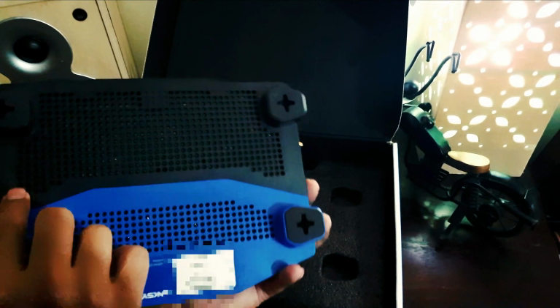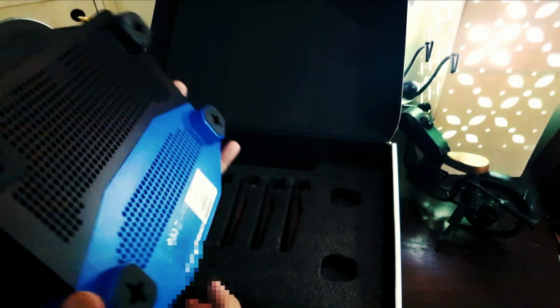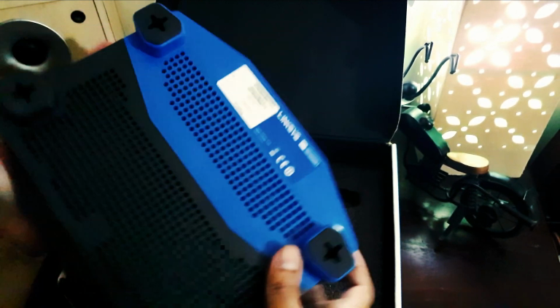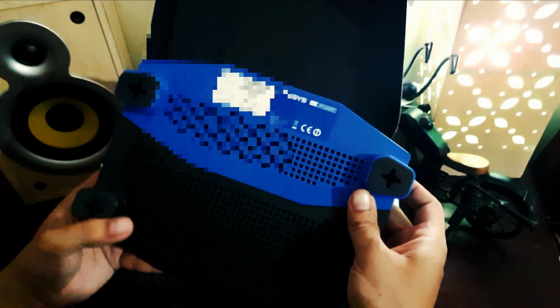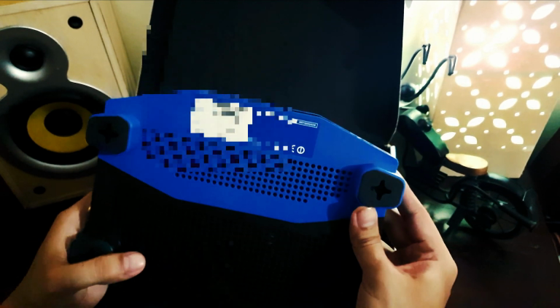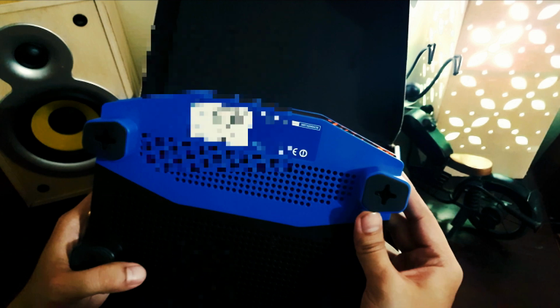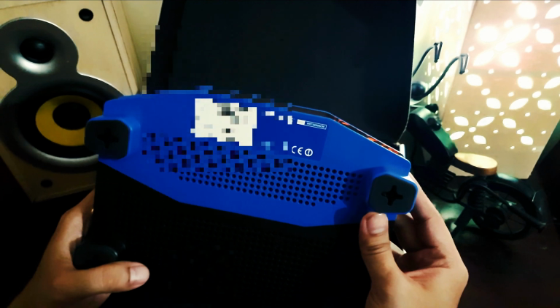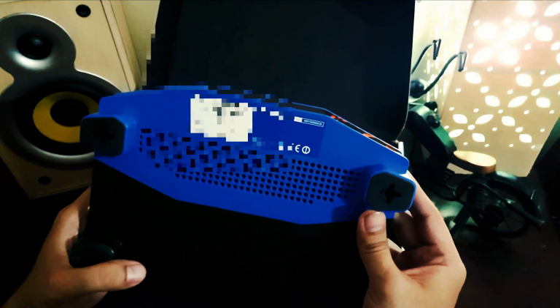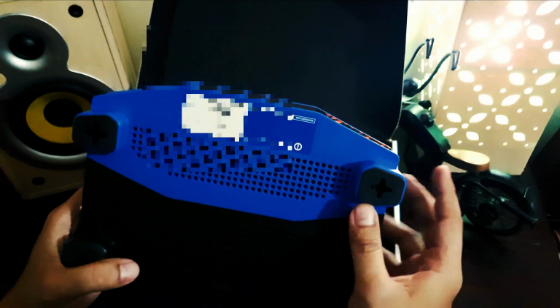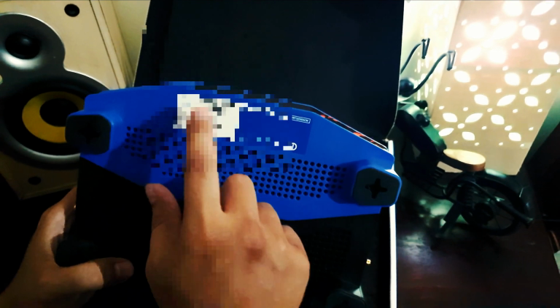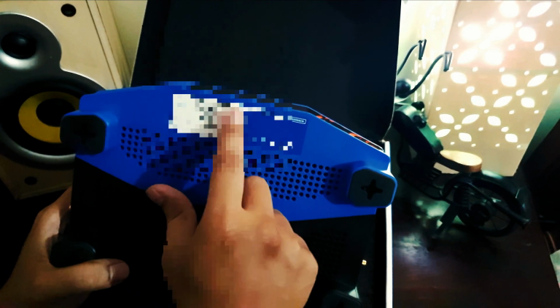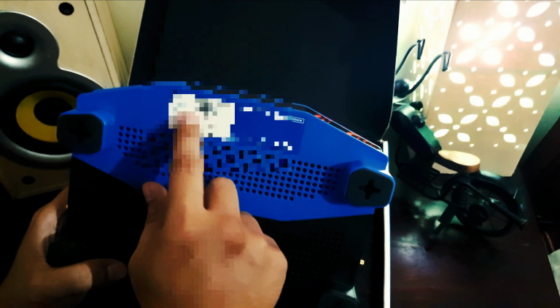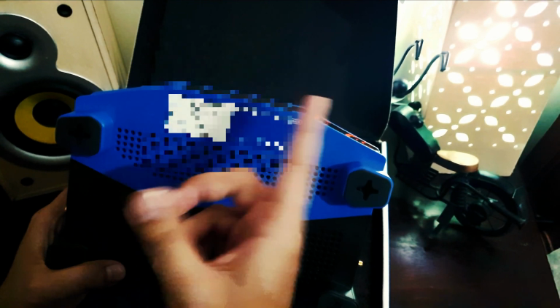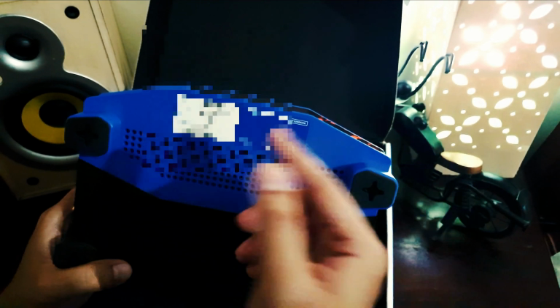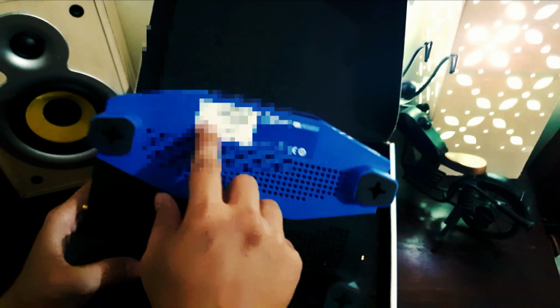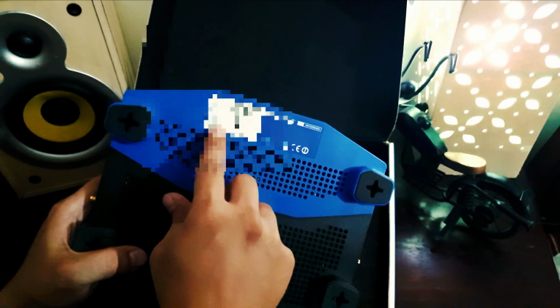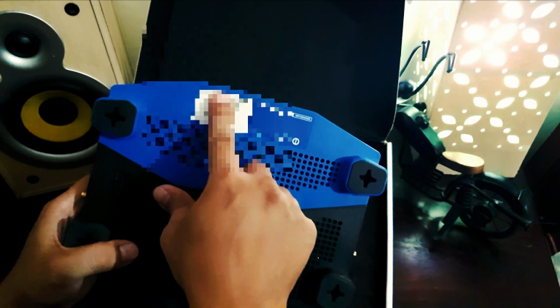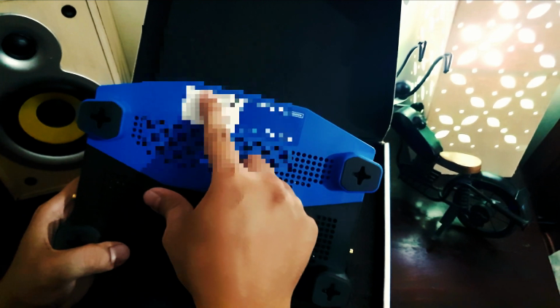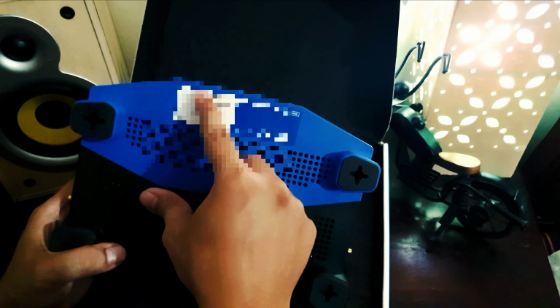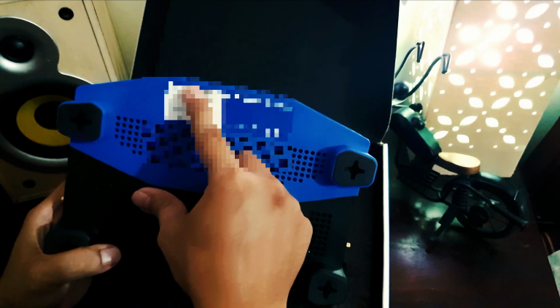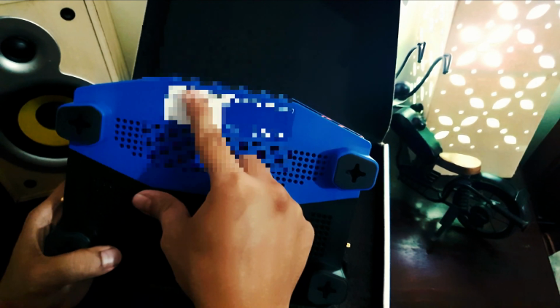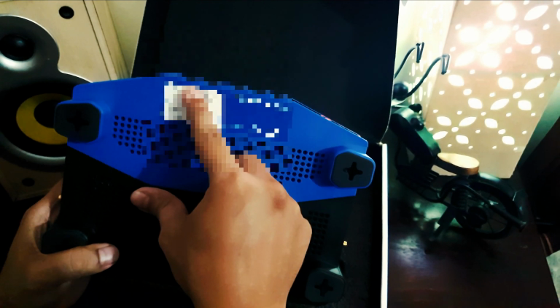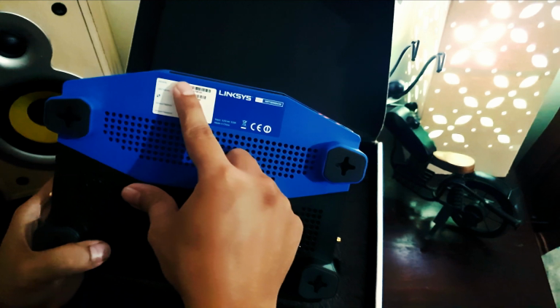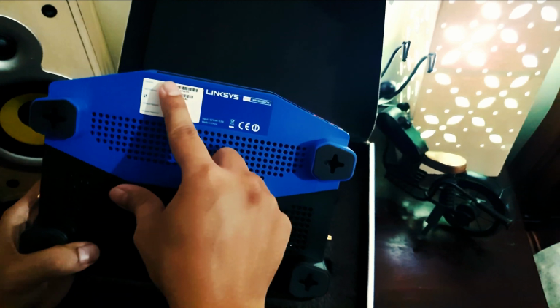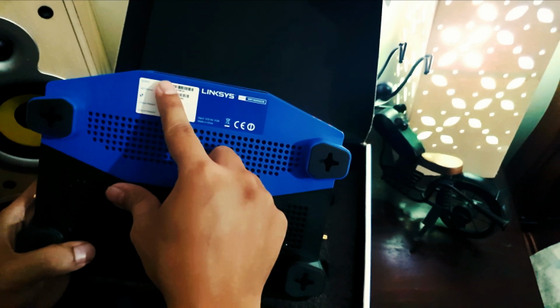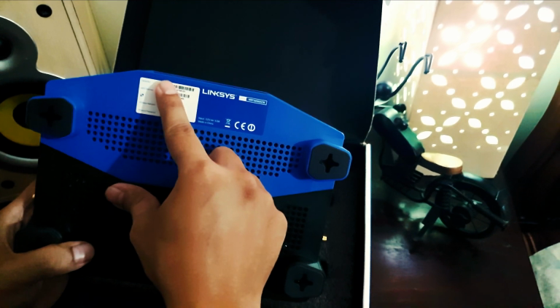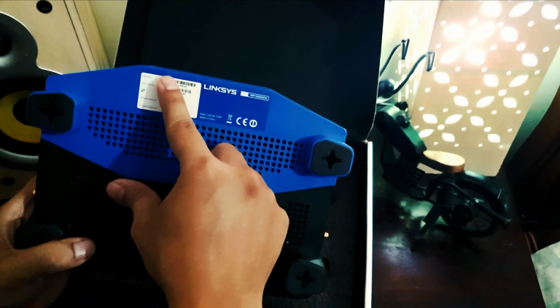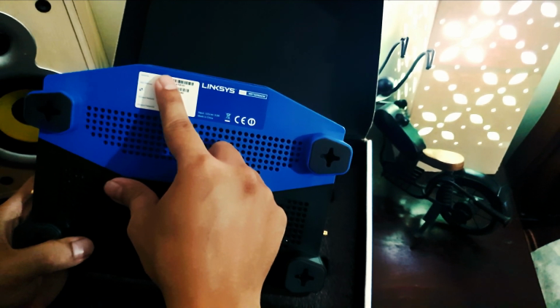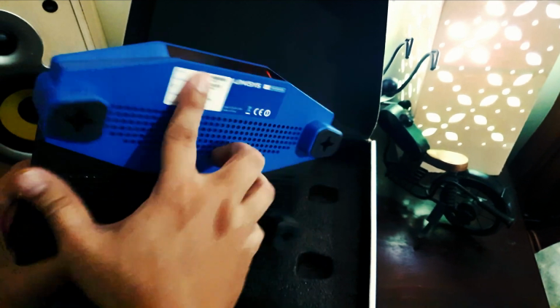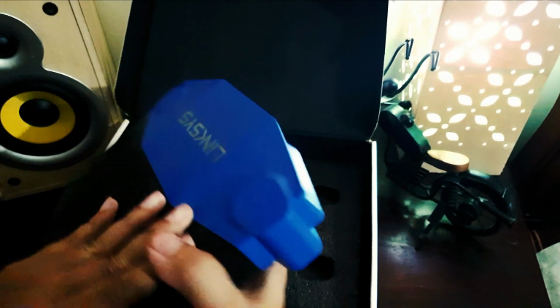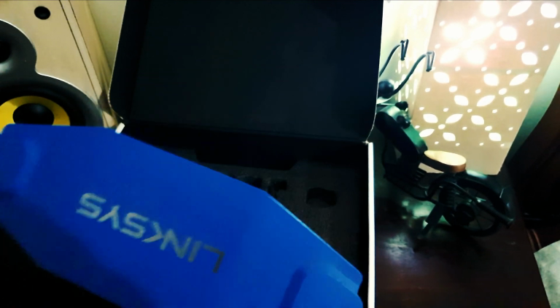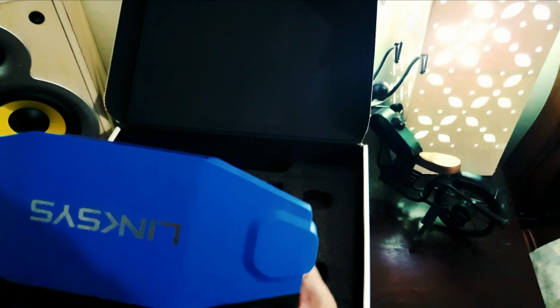The Linksys system has a serial number, a MAC address, a wireless network name, and a wireless password — all printed on the label.